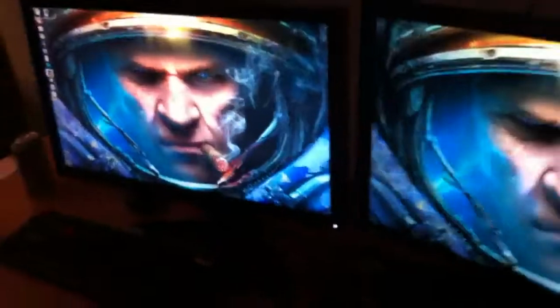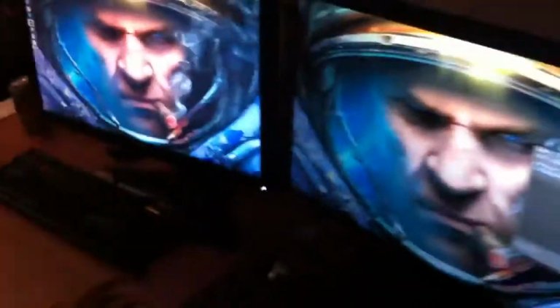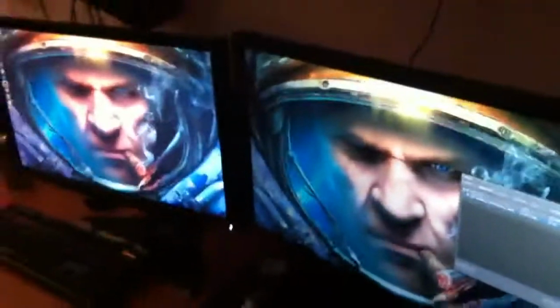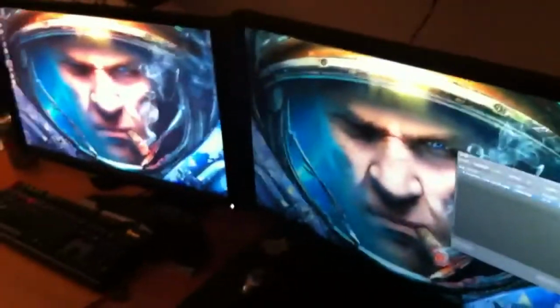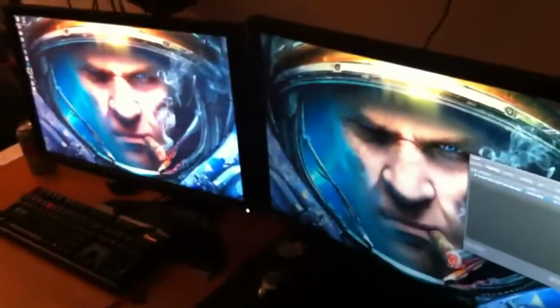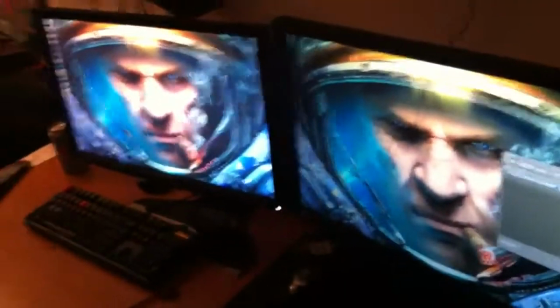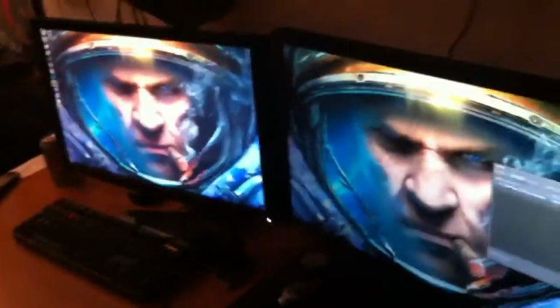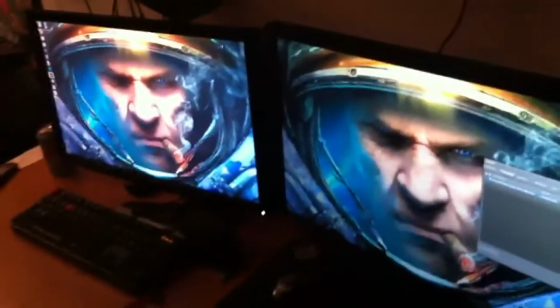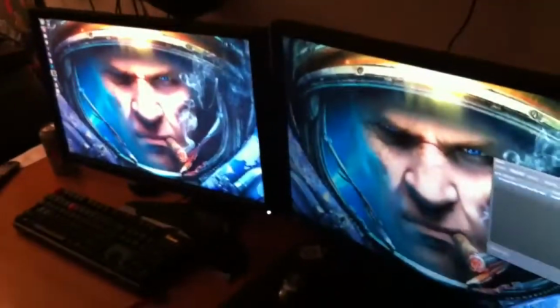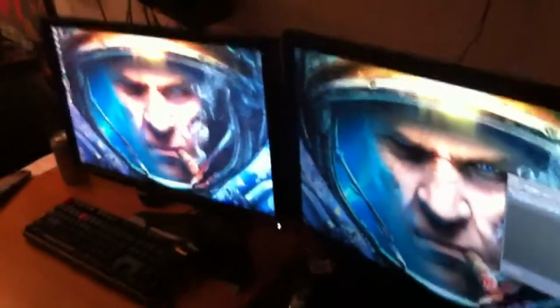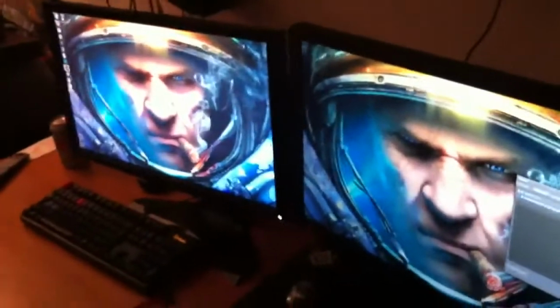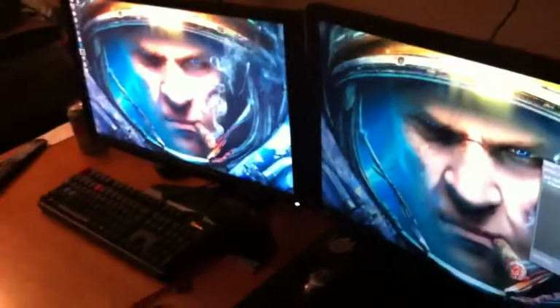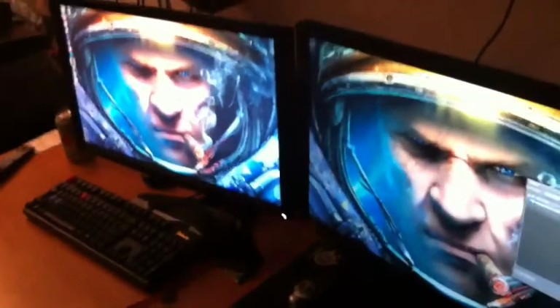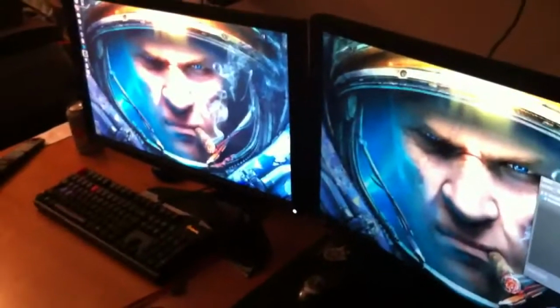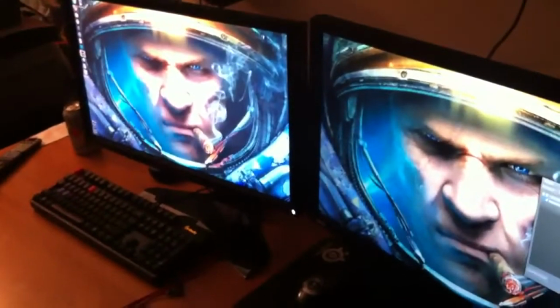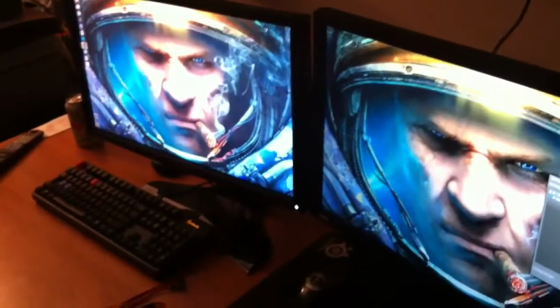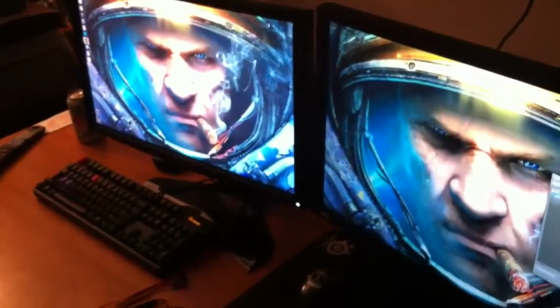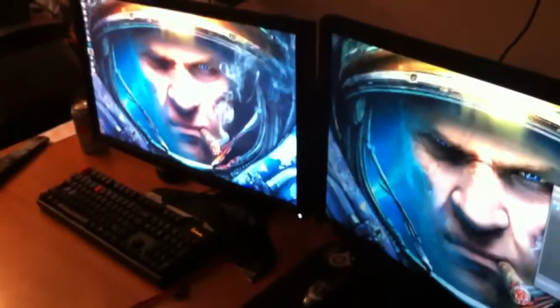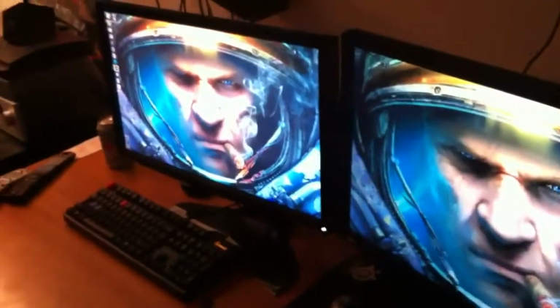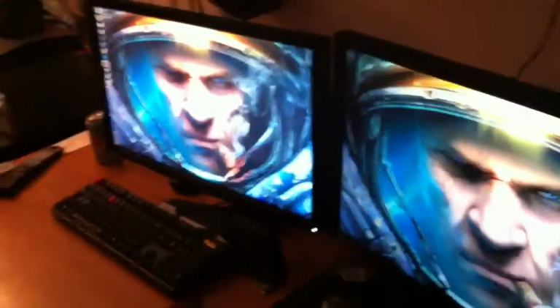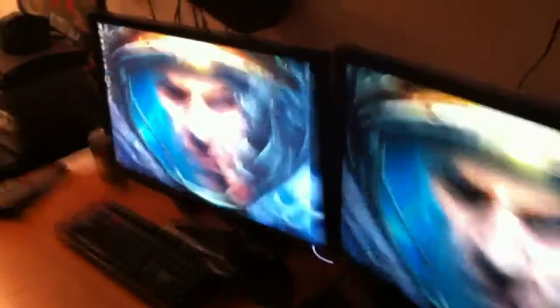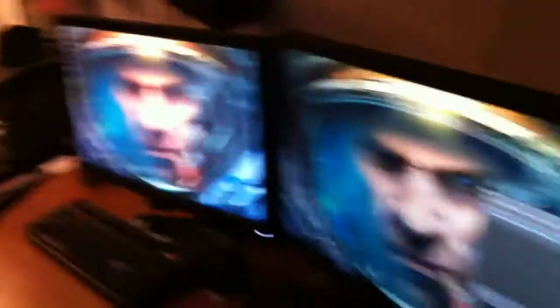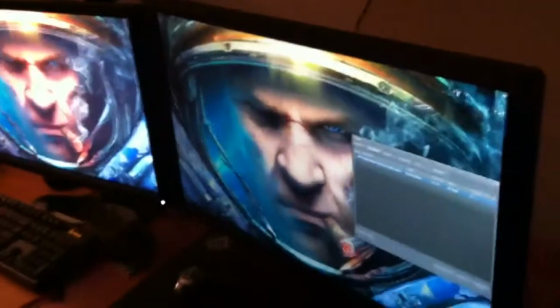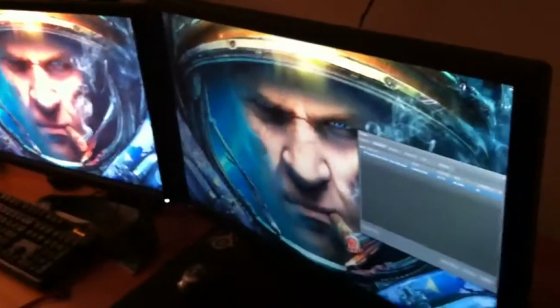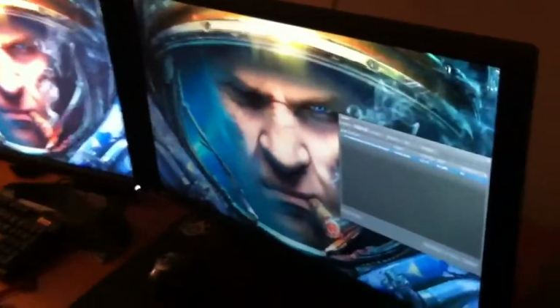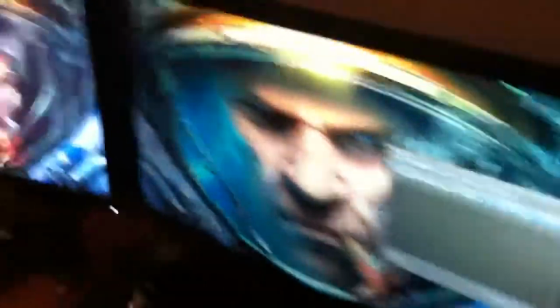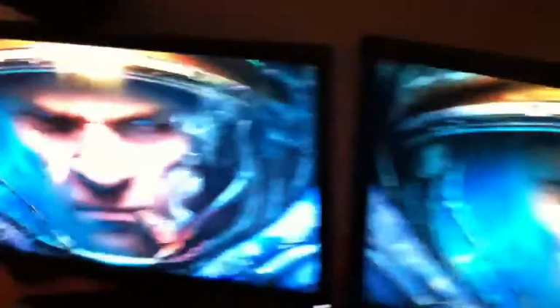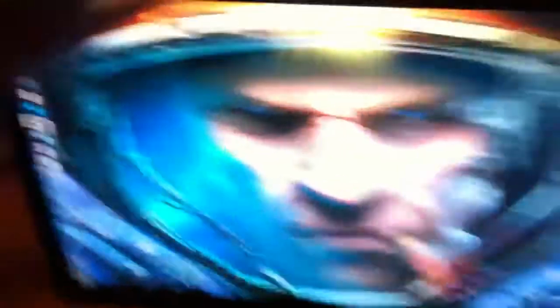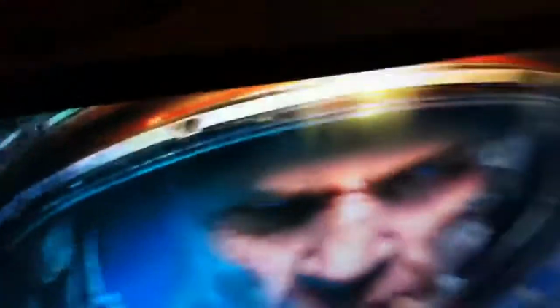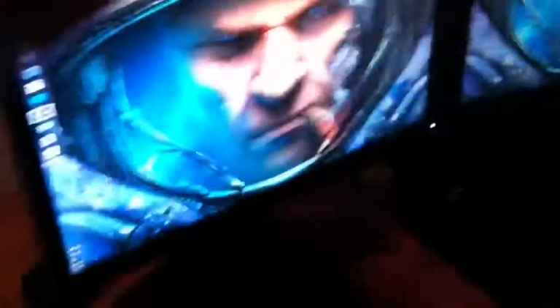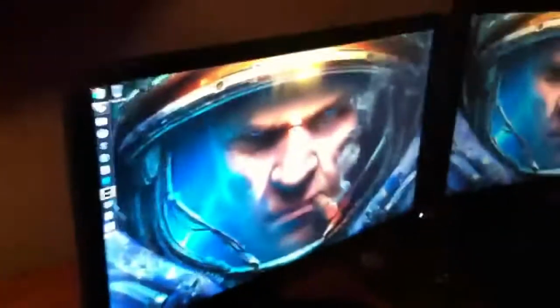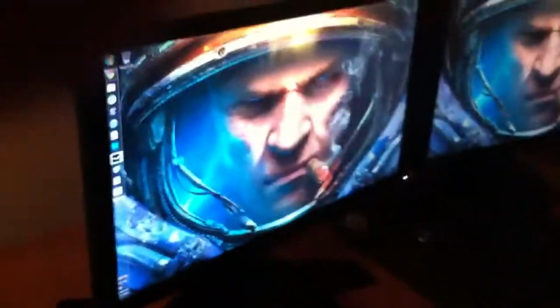But here, this is a good angle. You can see just how much brighter and more vibrant the colors are on the Alienware. And the viewing angle — horrible on the BenQ.